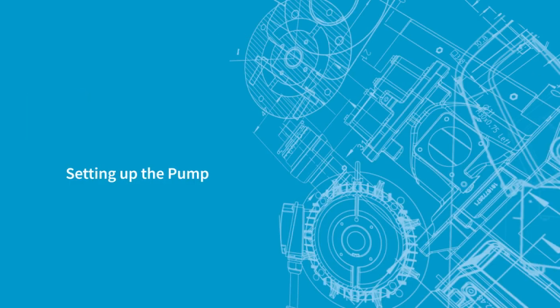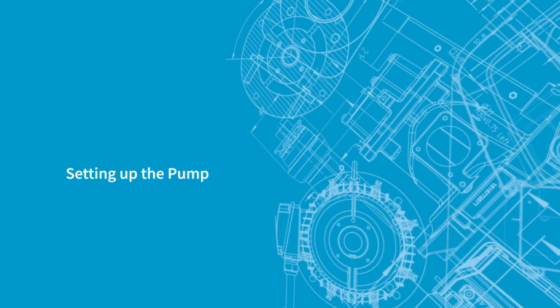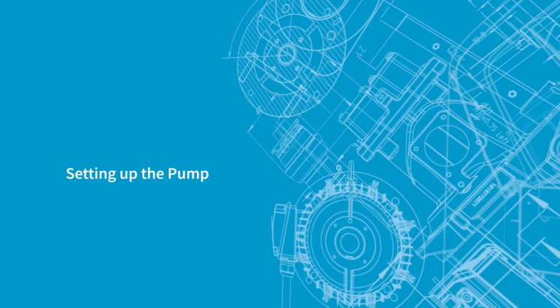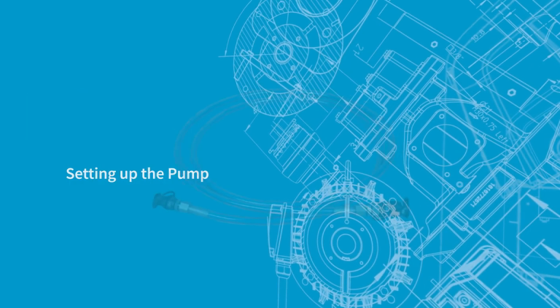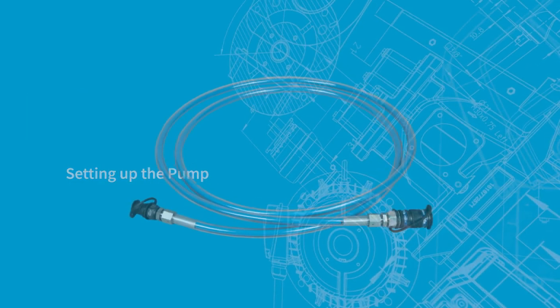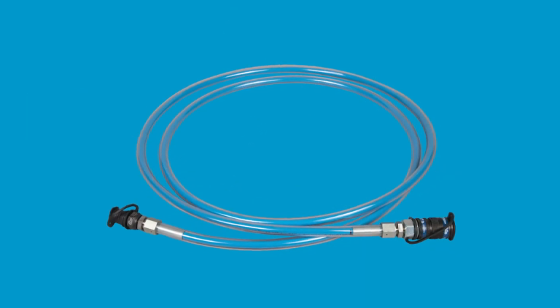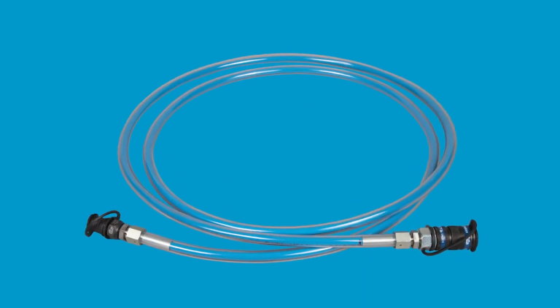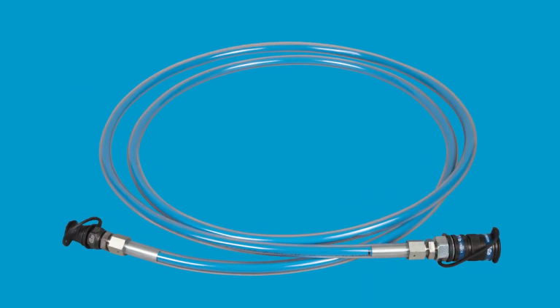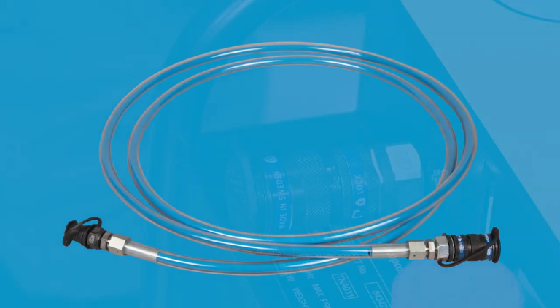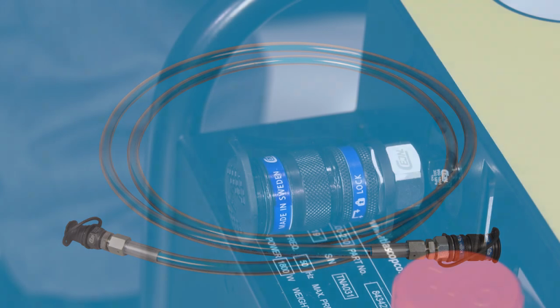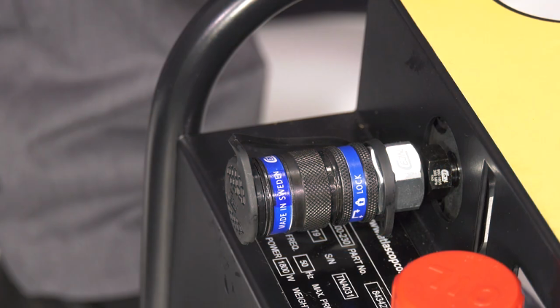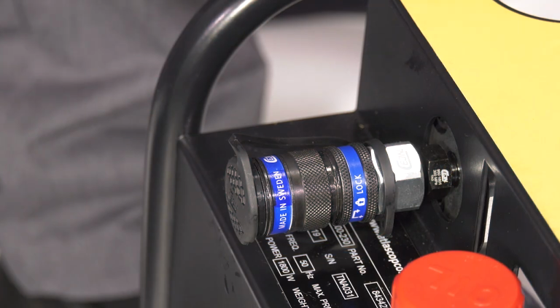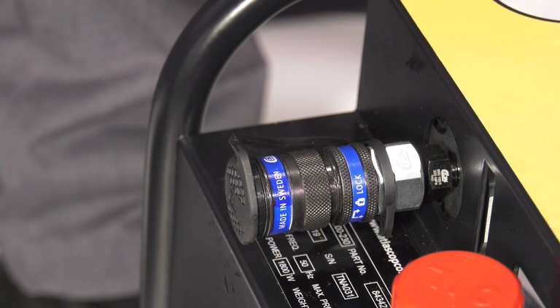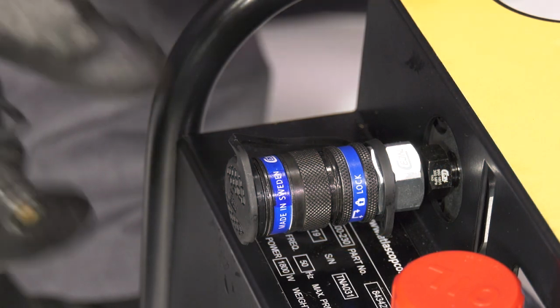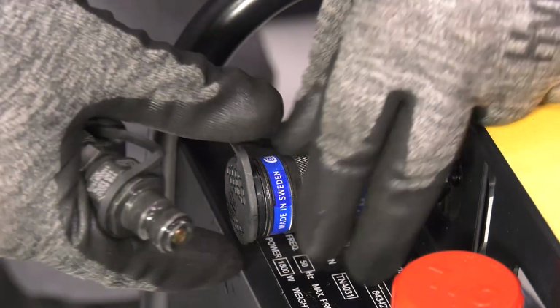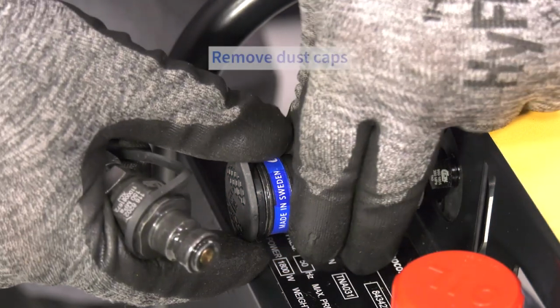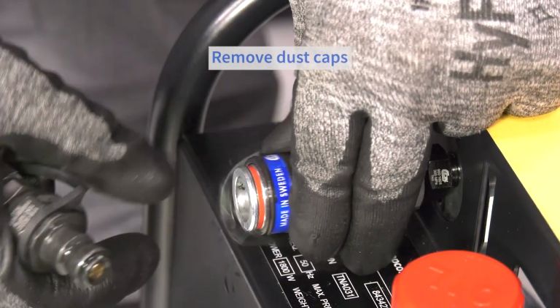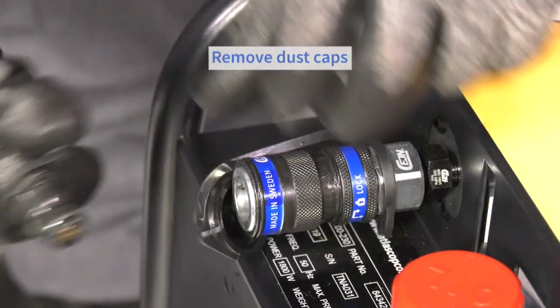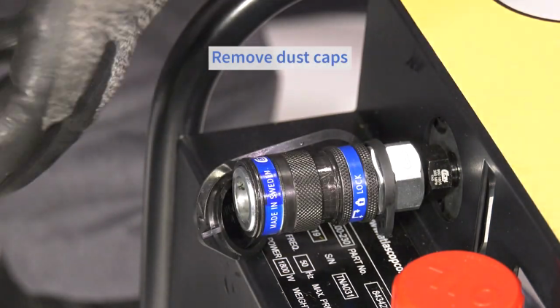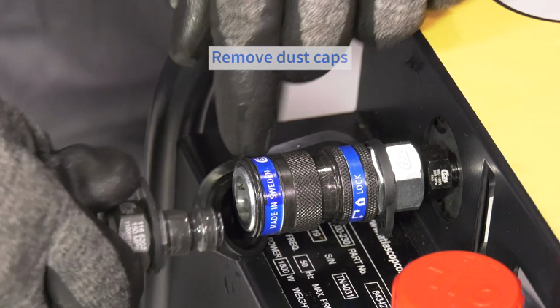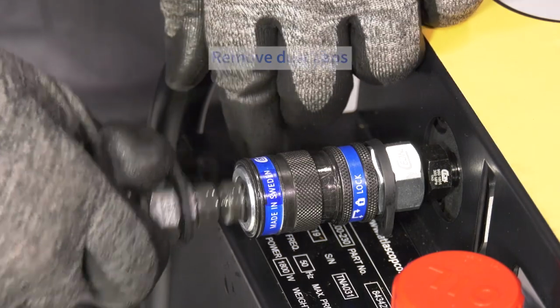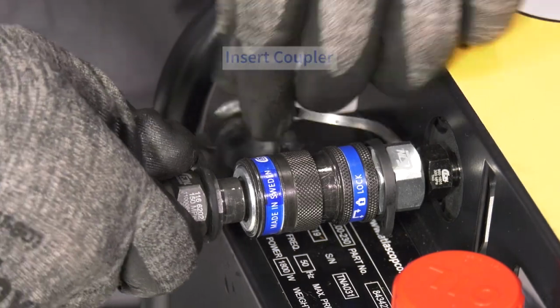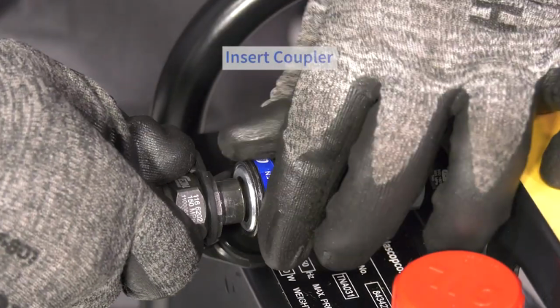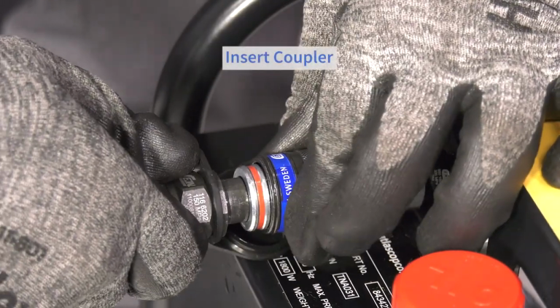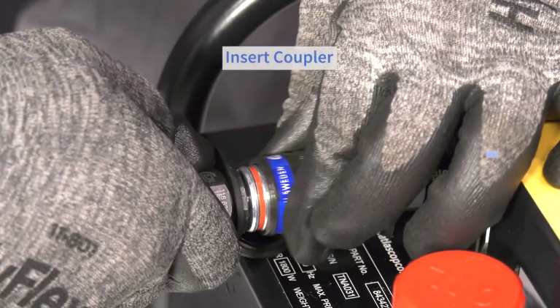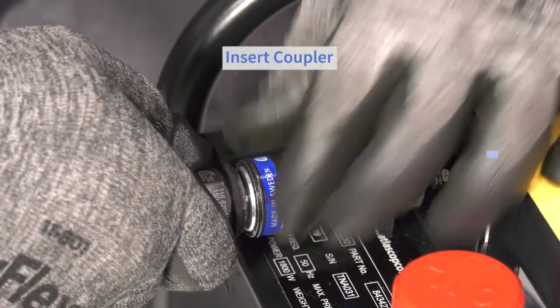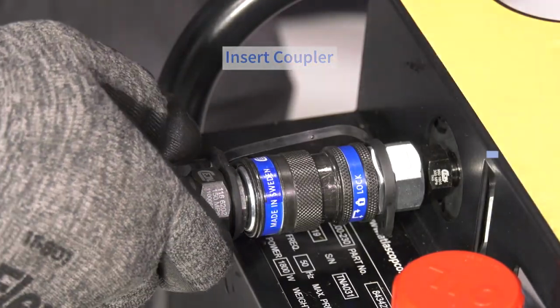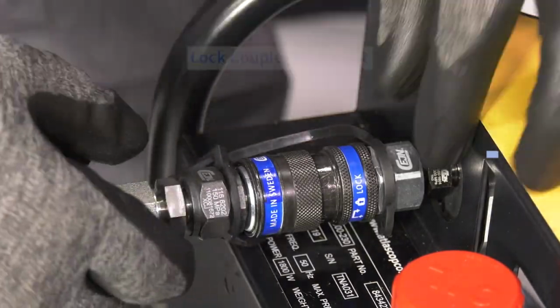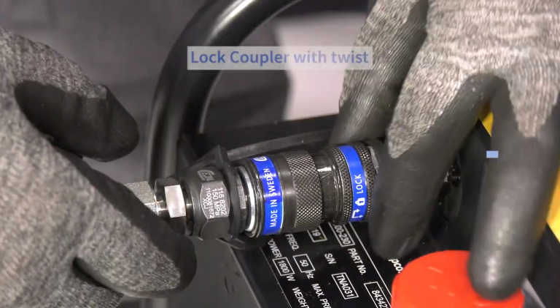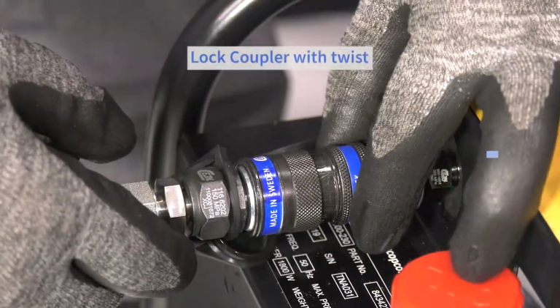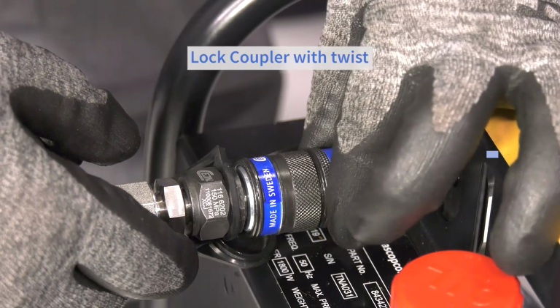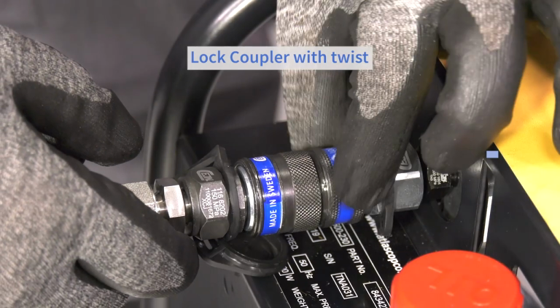Setting up the pump. Connect the link hose that will be used to connect the tool. Failure to connect the link hose will result in damage to the pump. Remove the dust caps, insert the coupler, and lock into position with a twist.